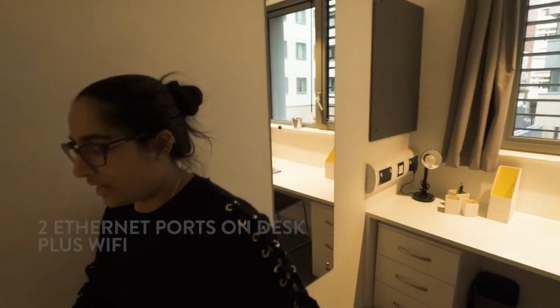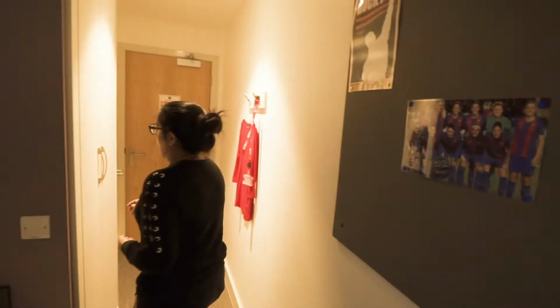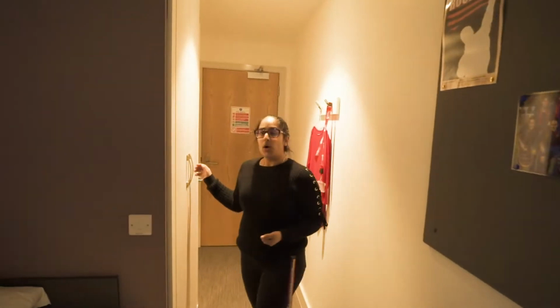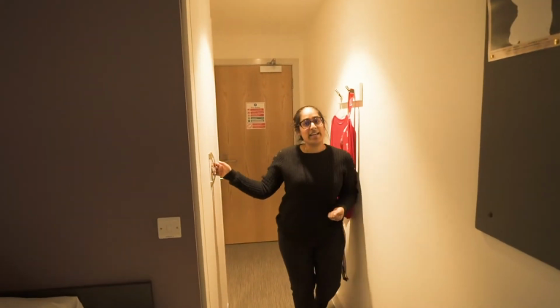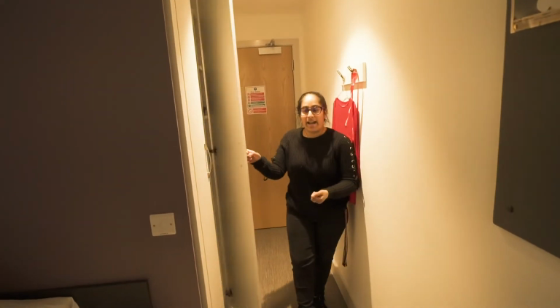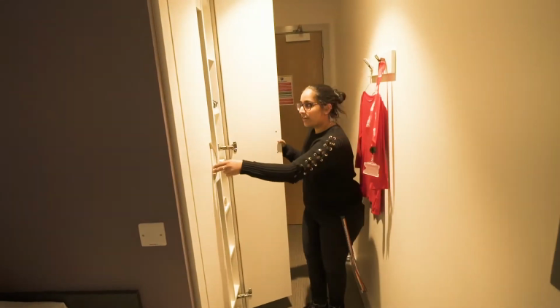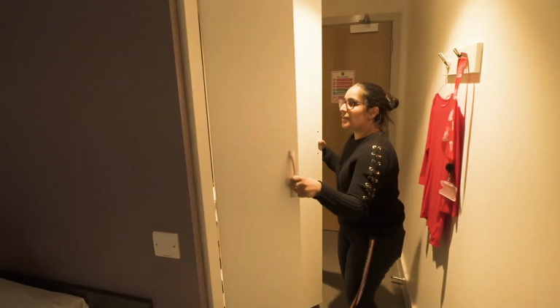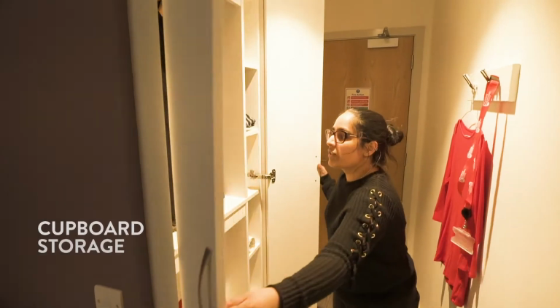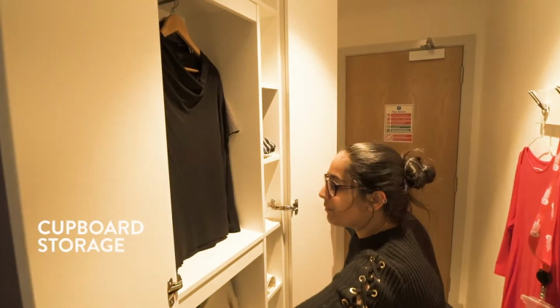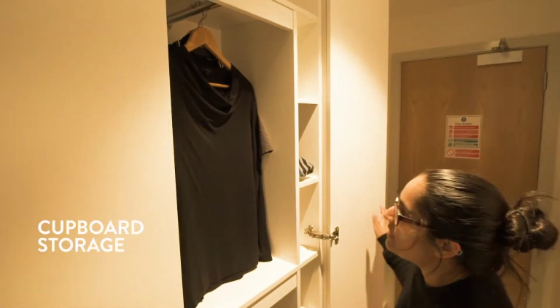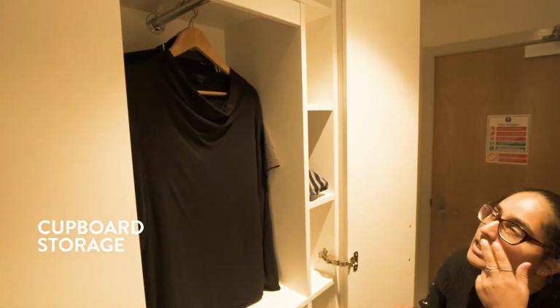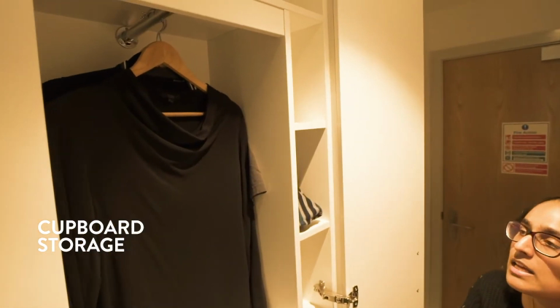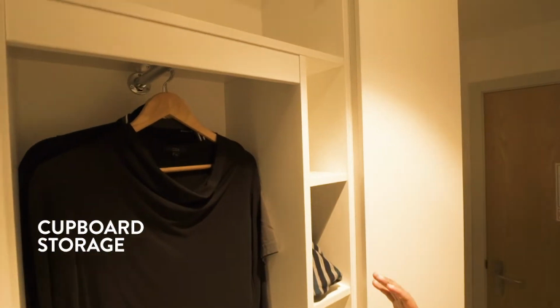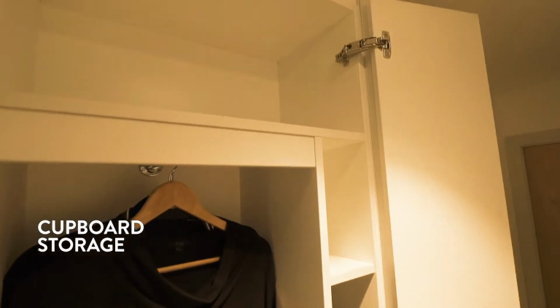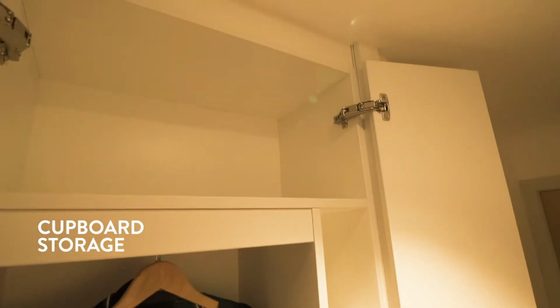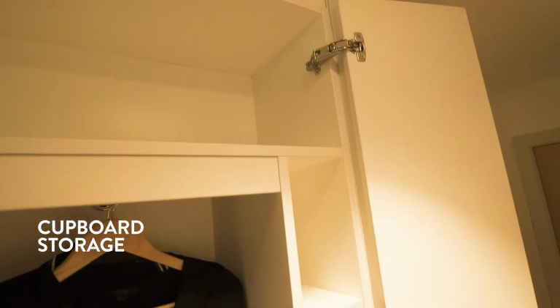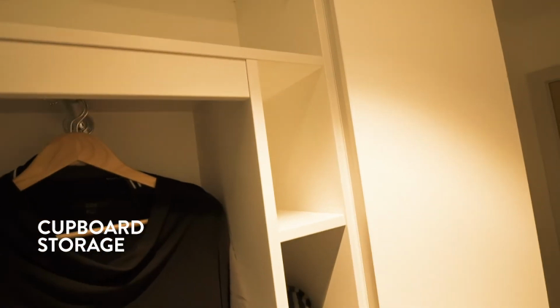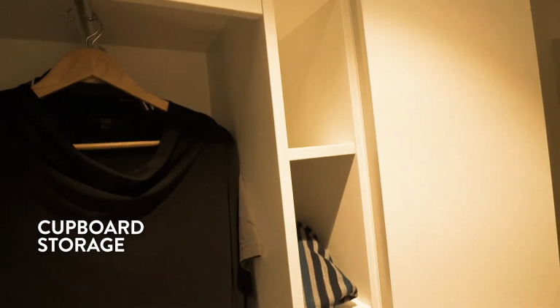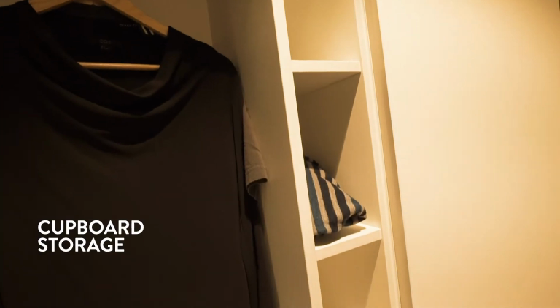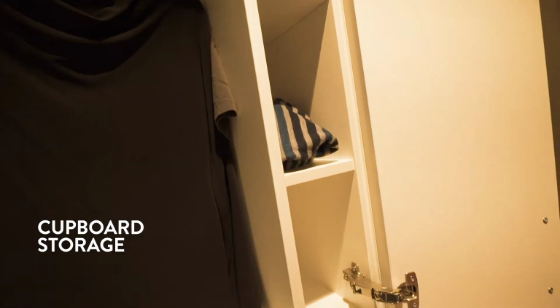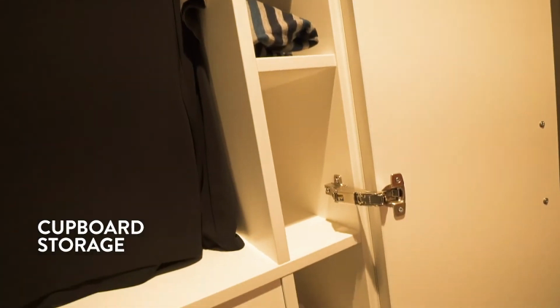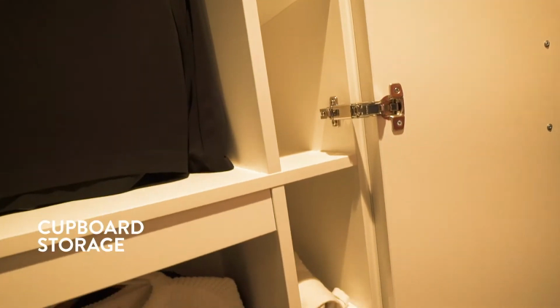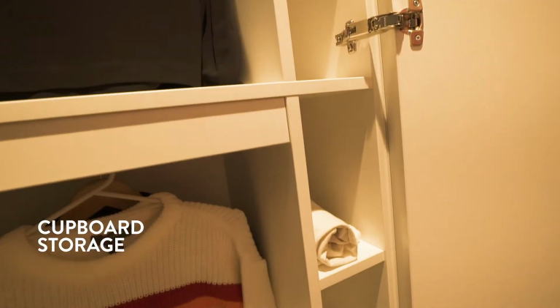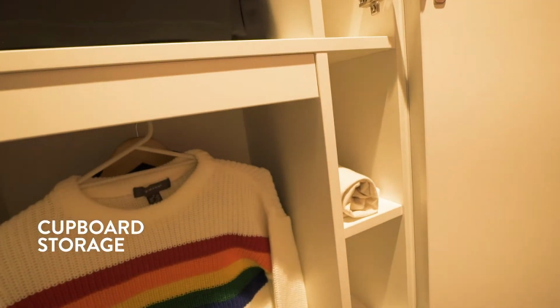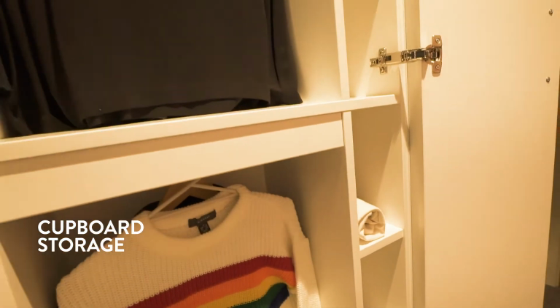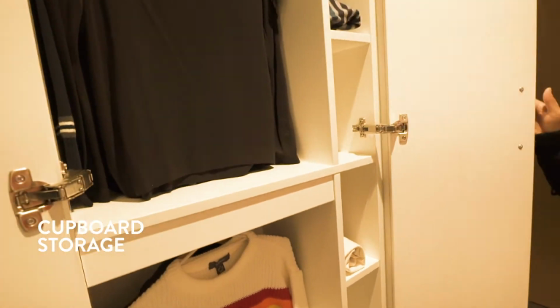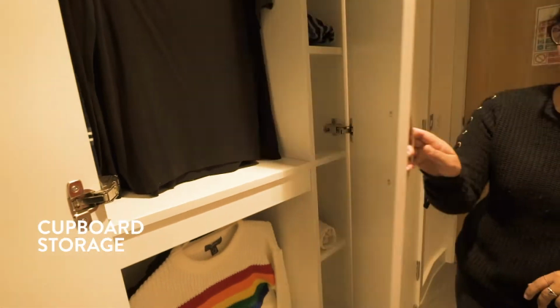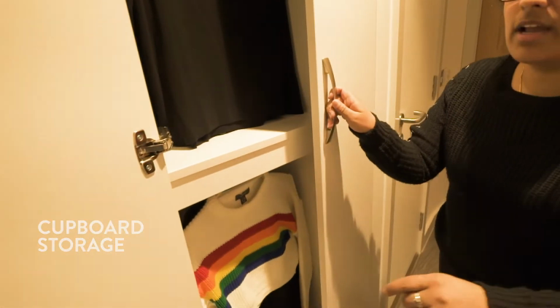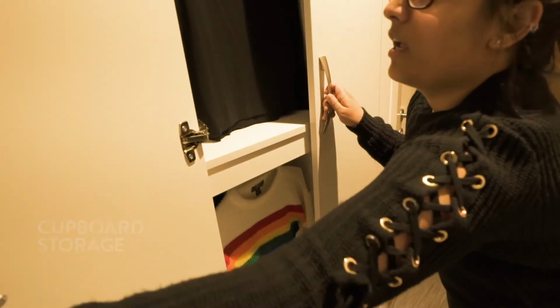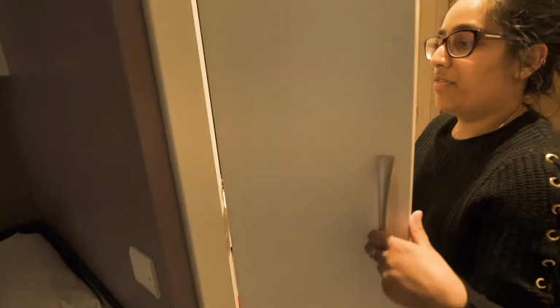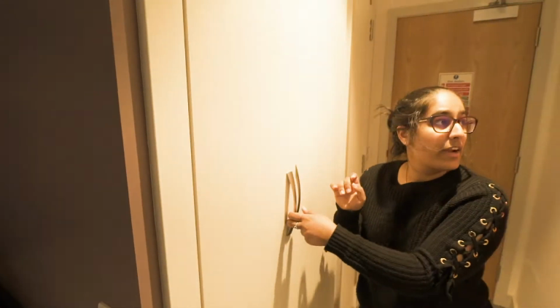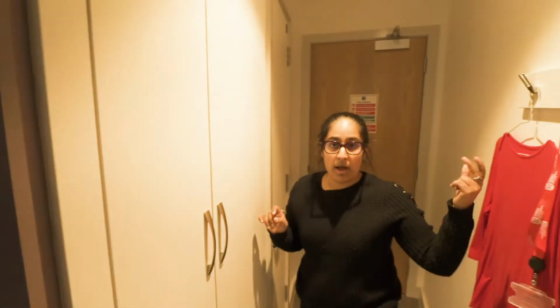Over here we have our cupboard. There's a lot of cupboard space with compartments and side compartments for shoes or whatever you want, so there's plenty of space for your clothing. There are hangers as well.